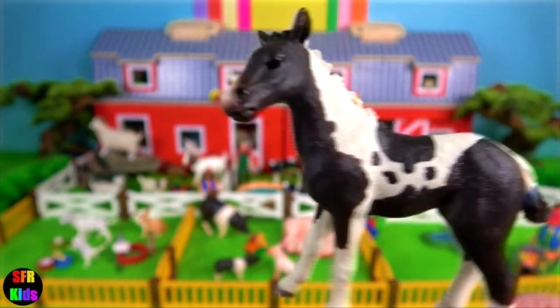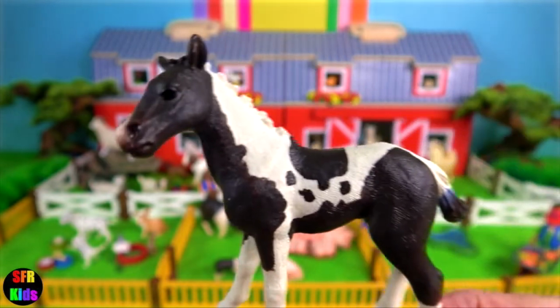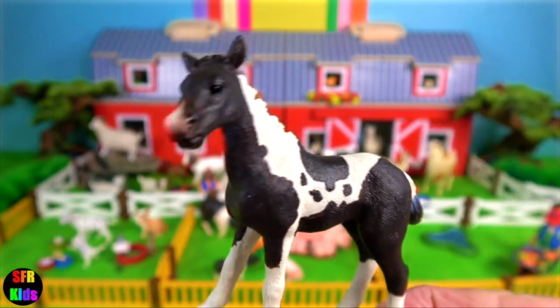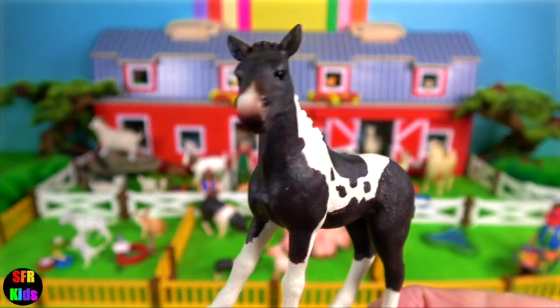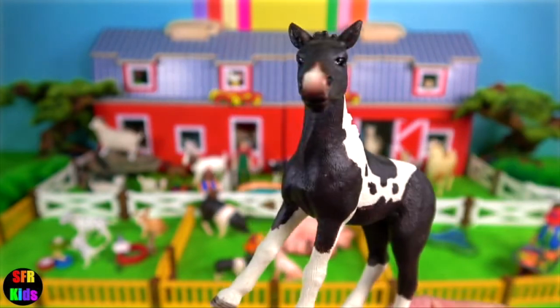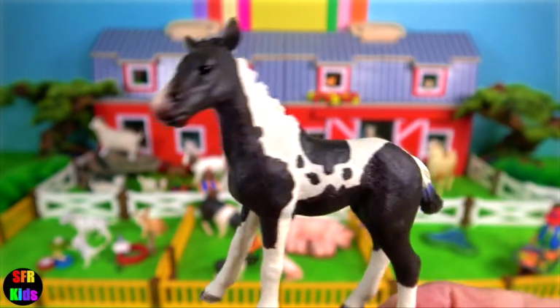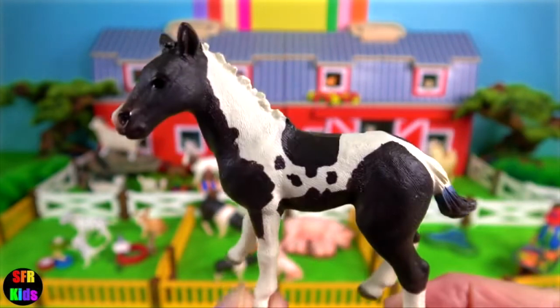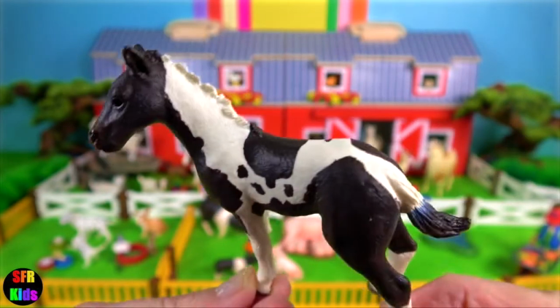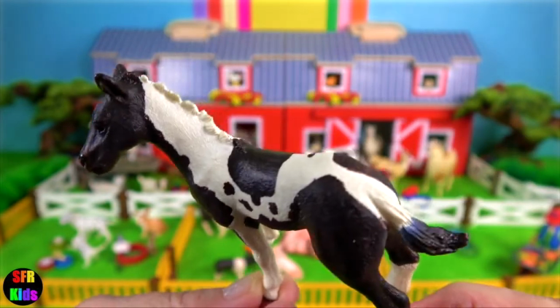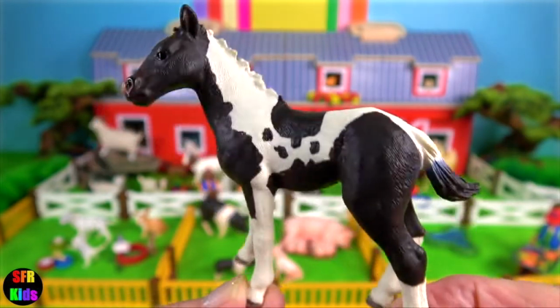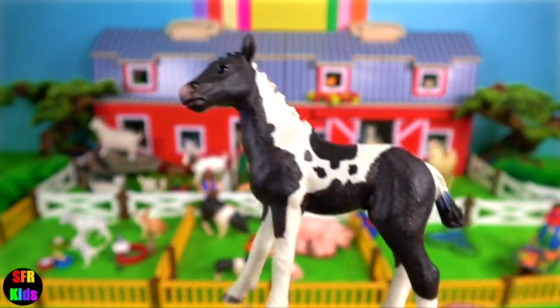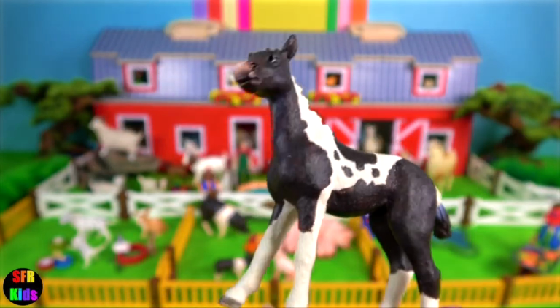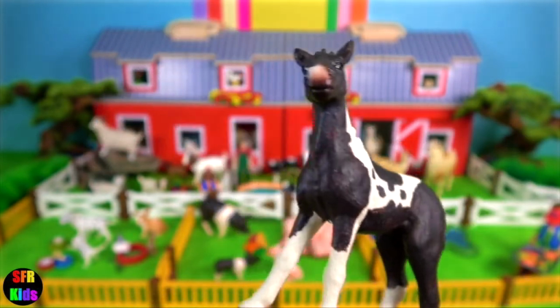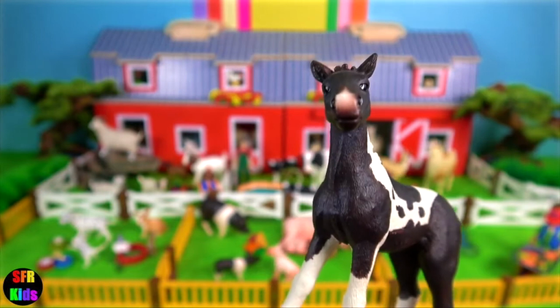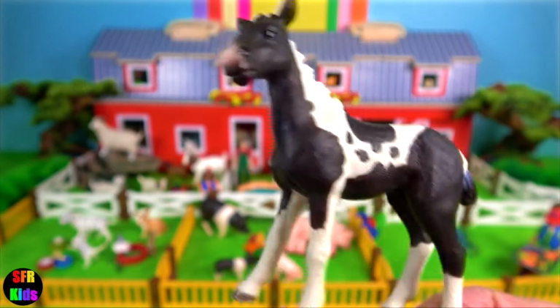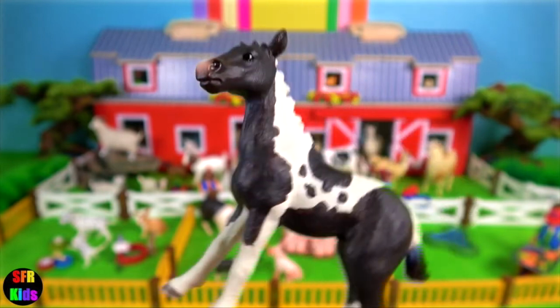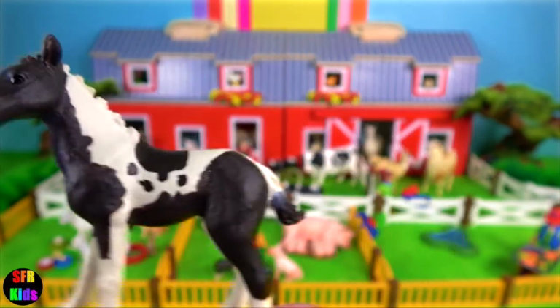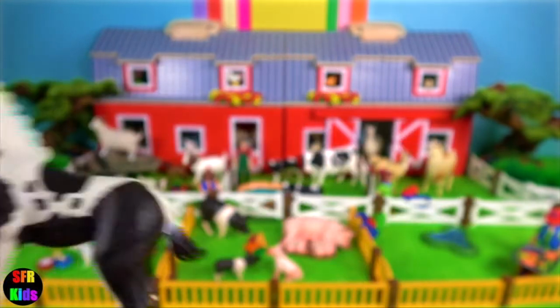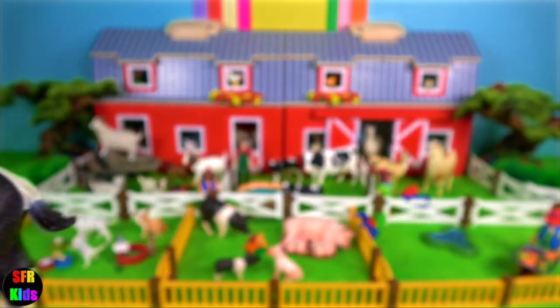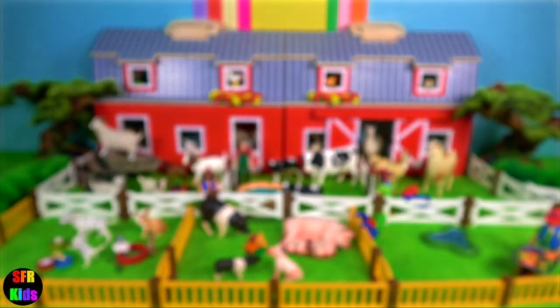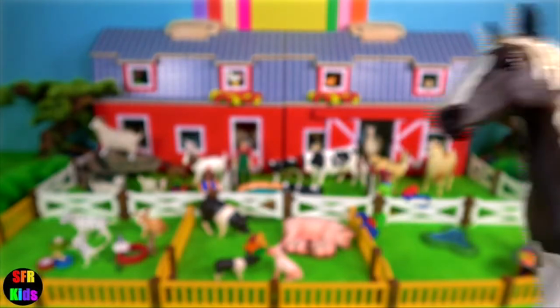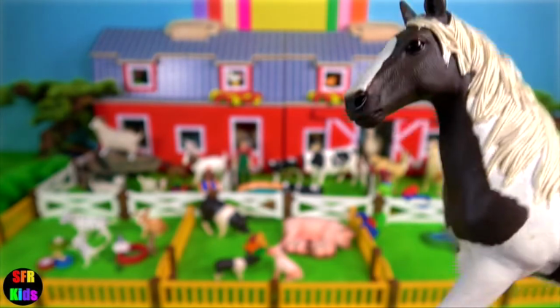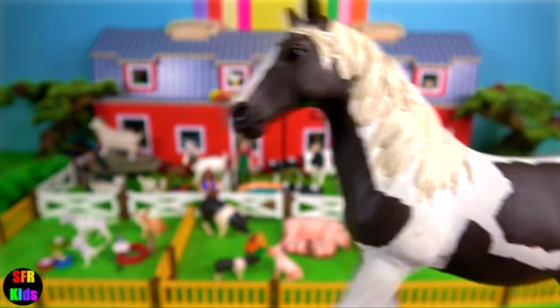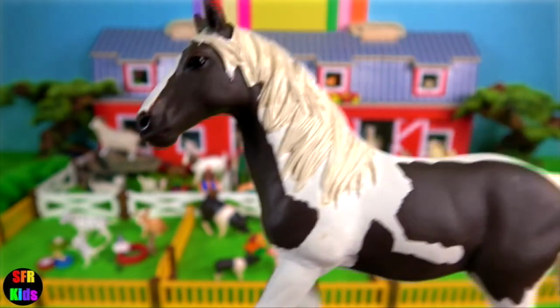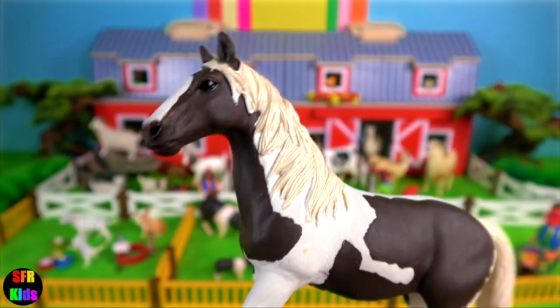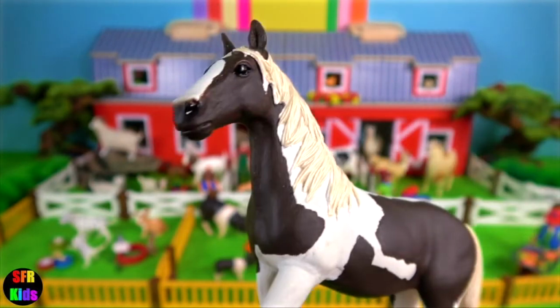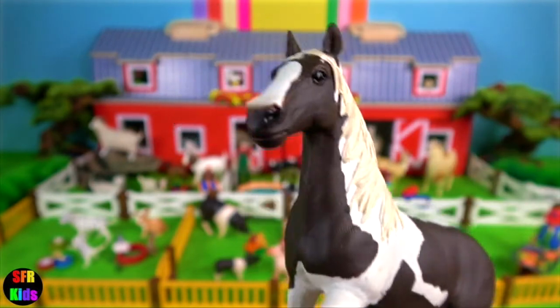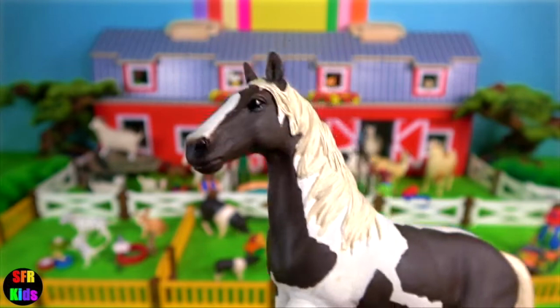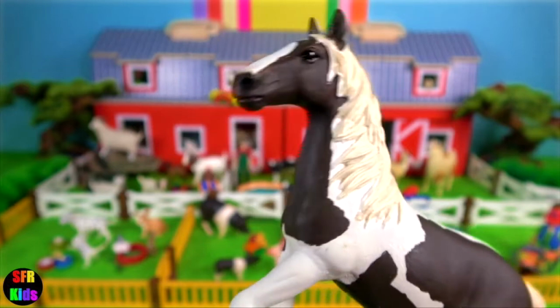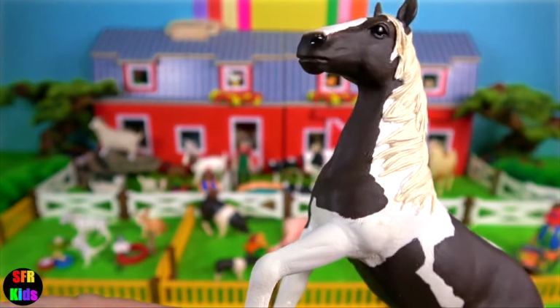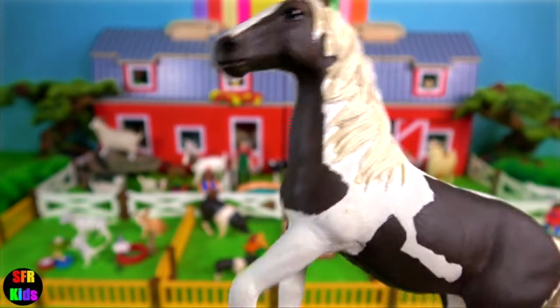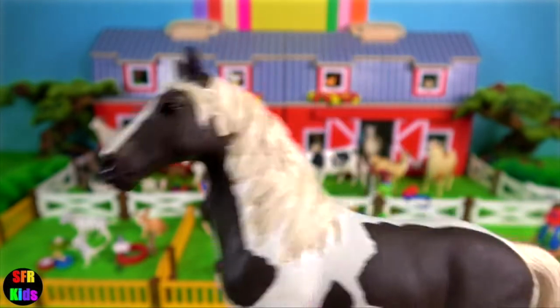The Pinto Foal. A foal is a baby horse less than a year old. A yearling is a horse between the age of one and two. The mare.